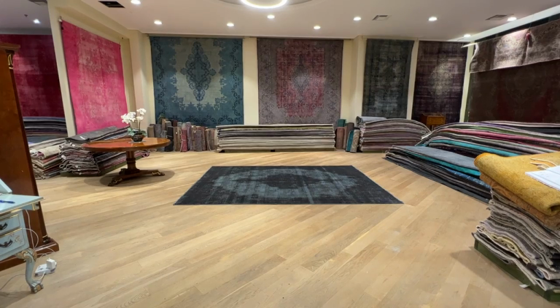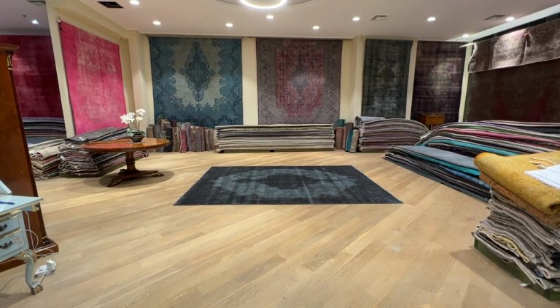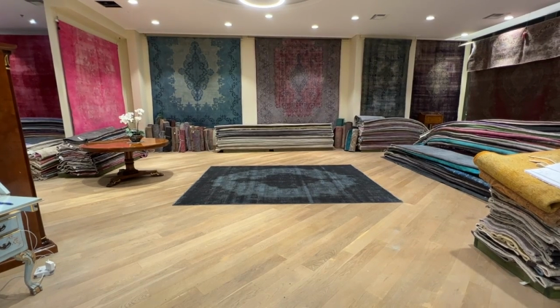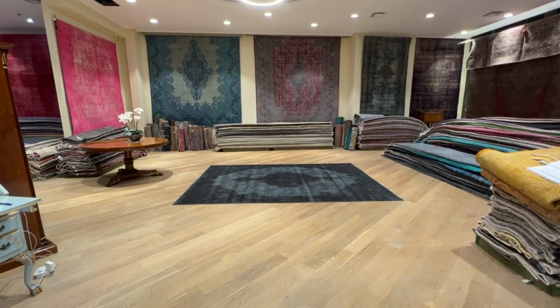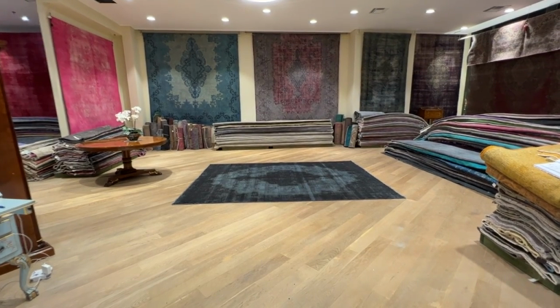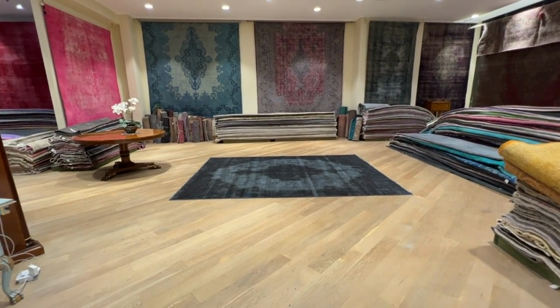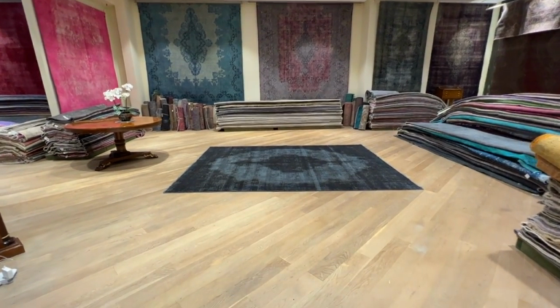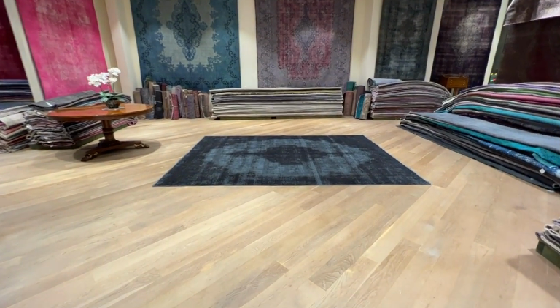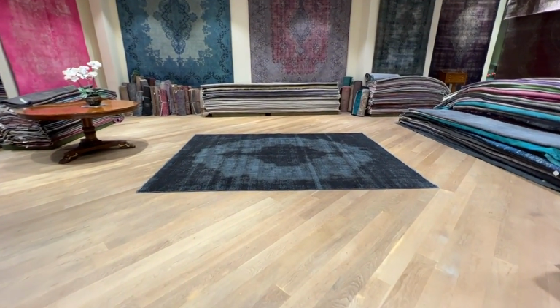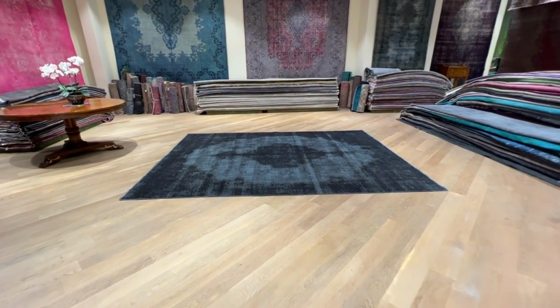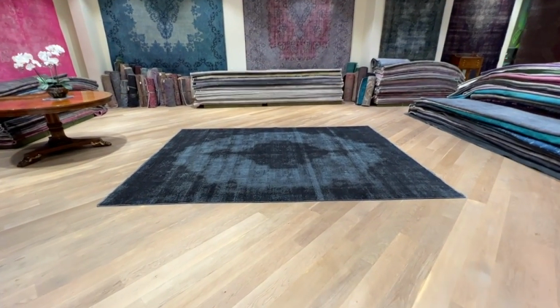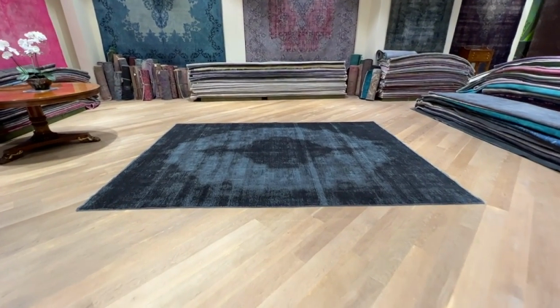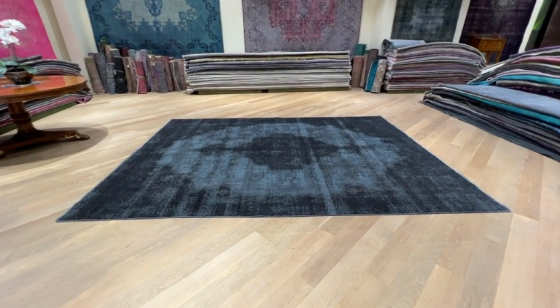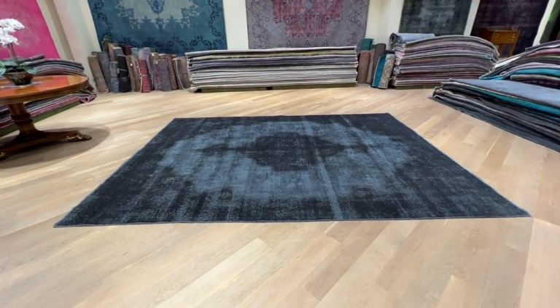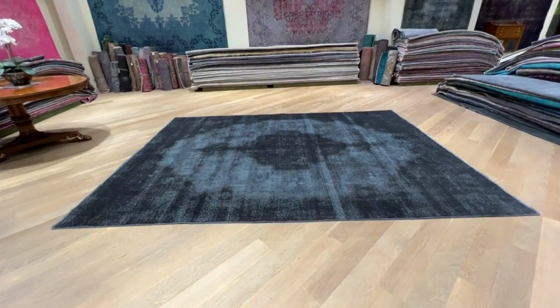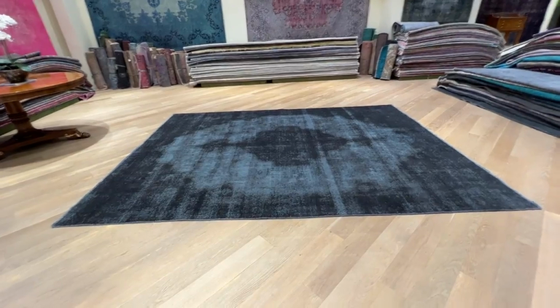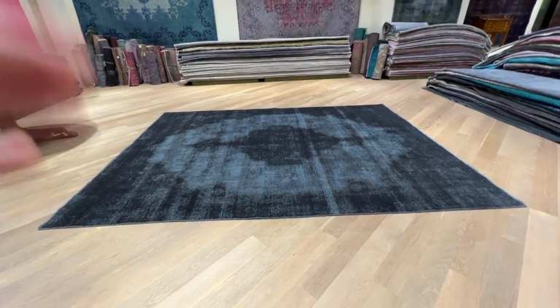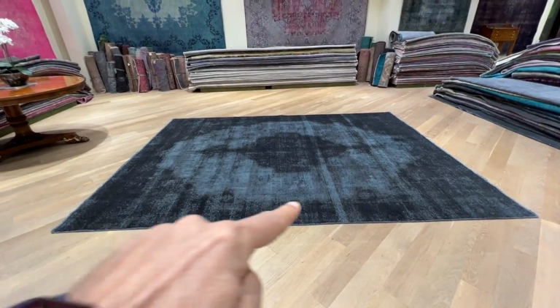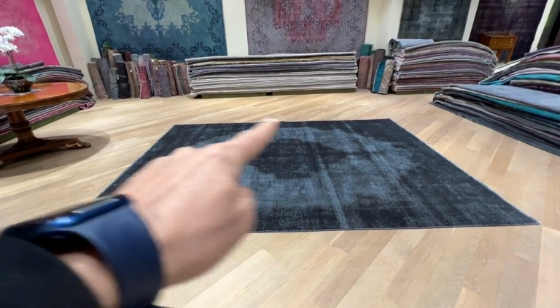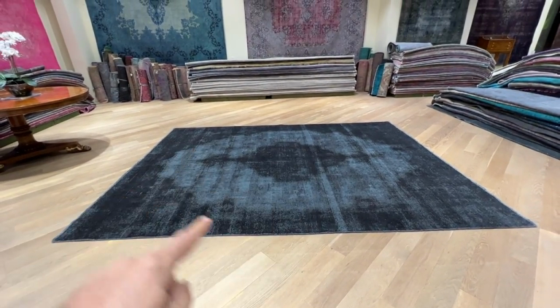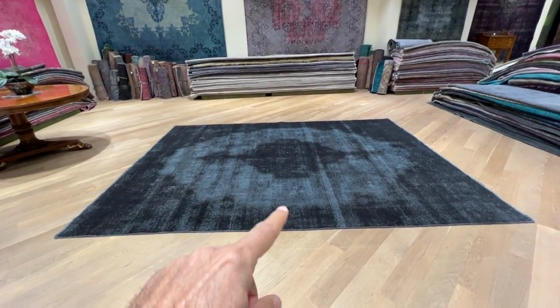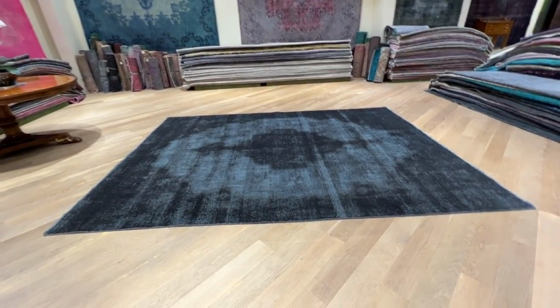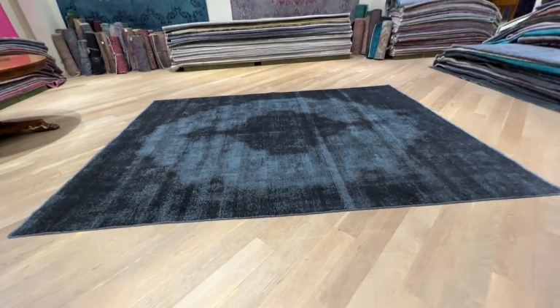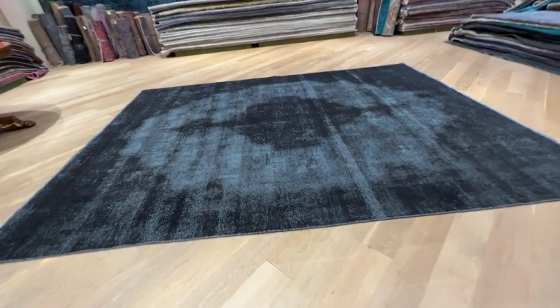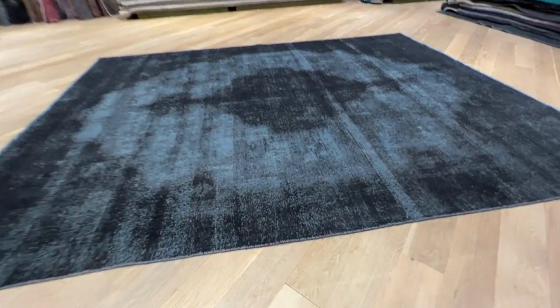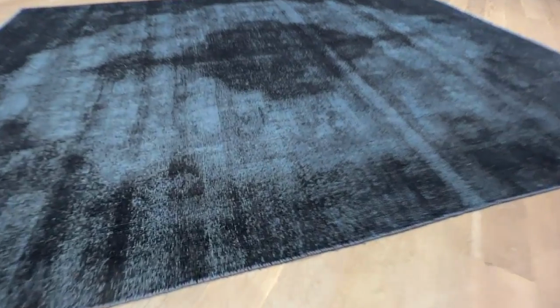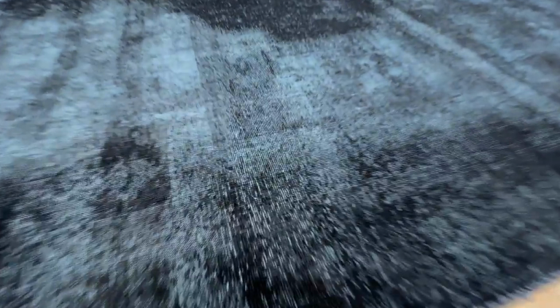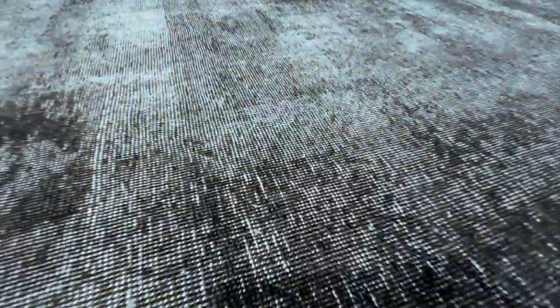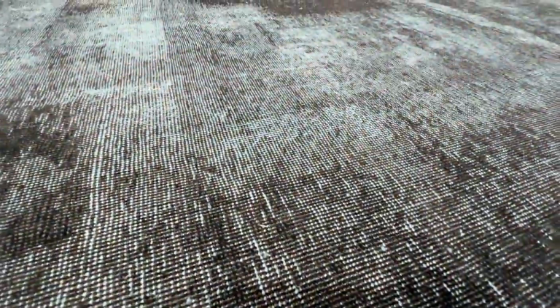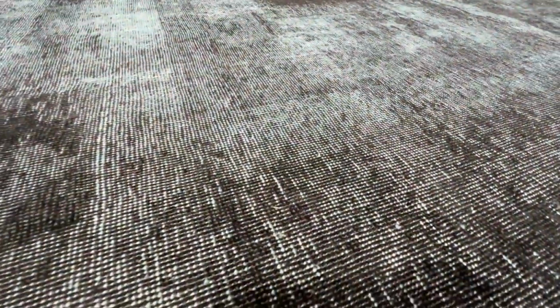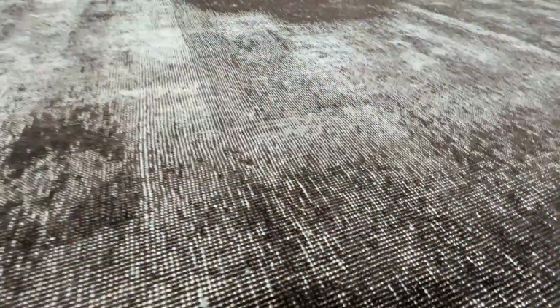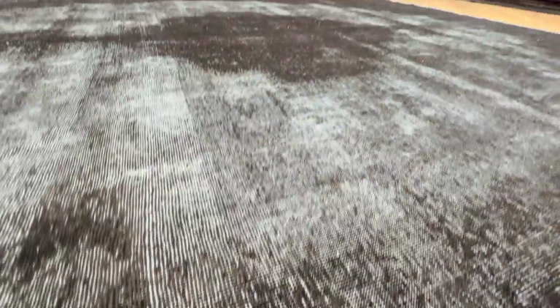Let's go 24194. It's a Persian handmade carpet. This carpet has got a jet black kind of color tone to it, but the background area is just a very interesting shade, which I have to just go in to show you exactly what it is.